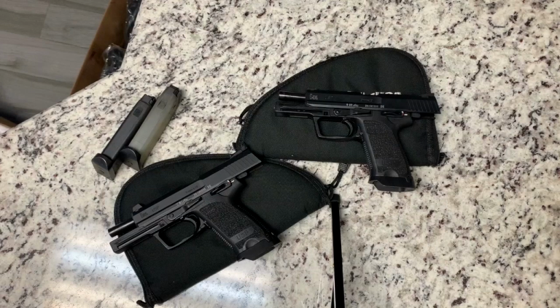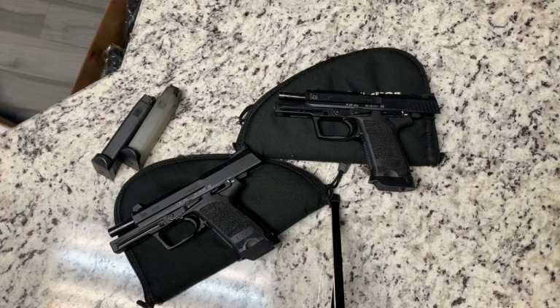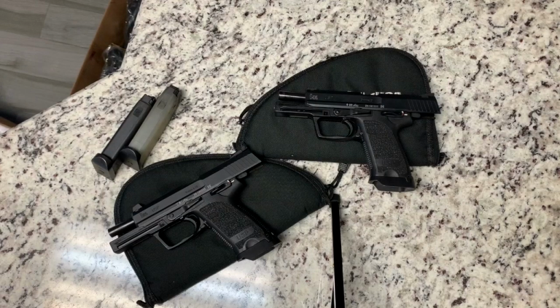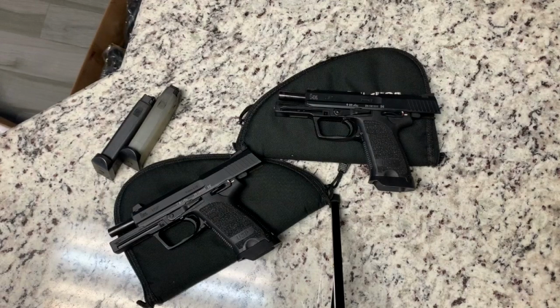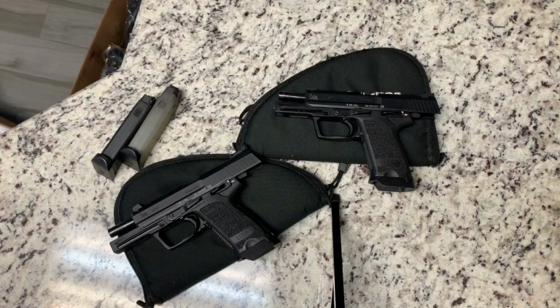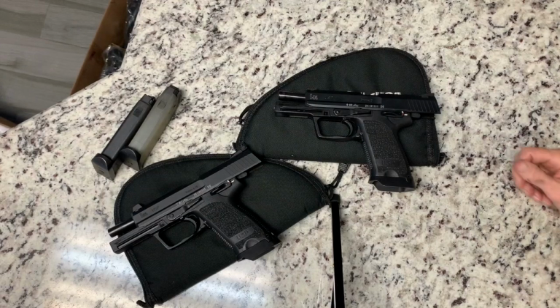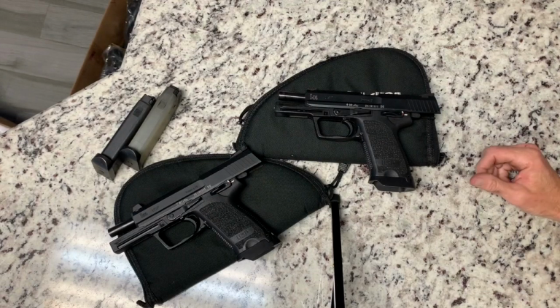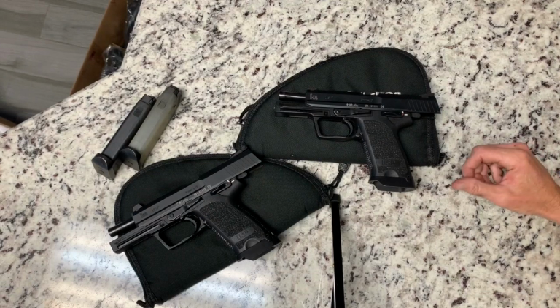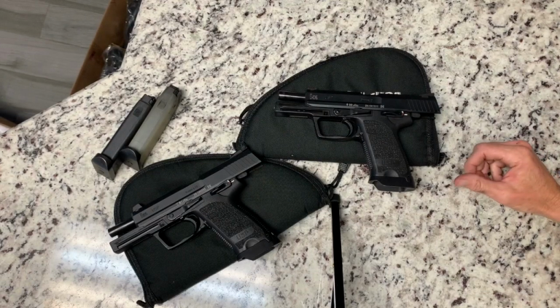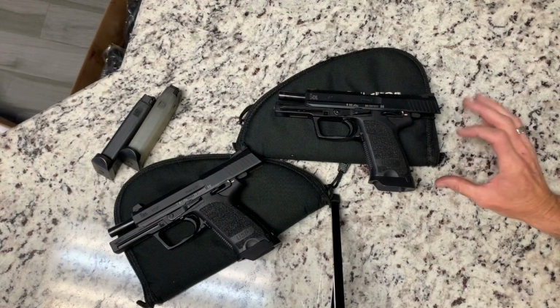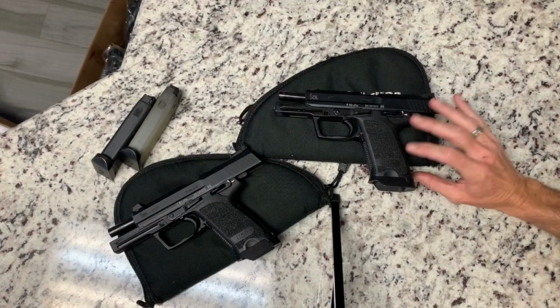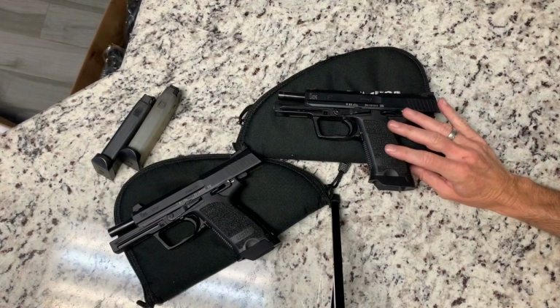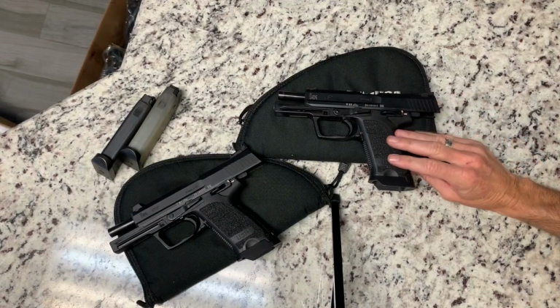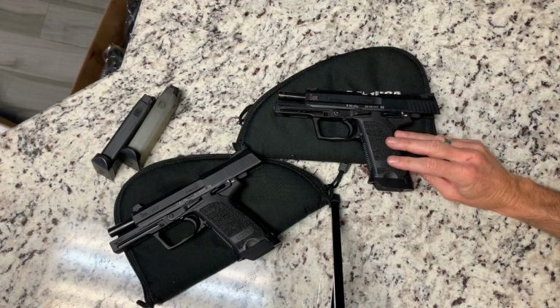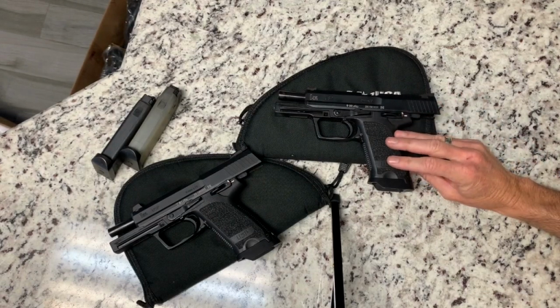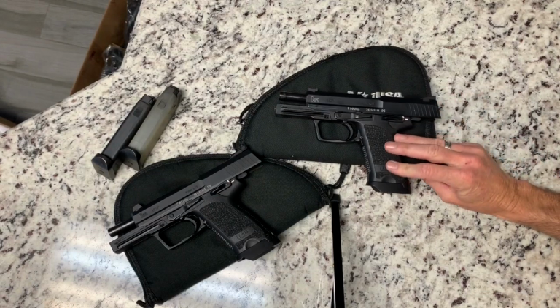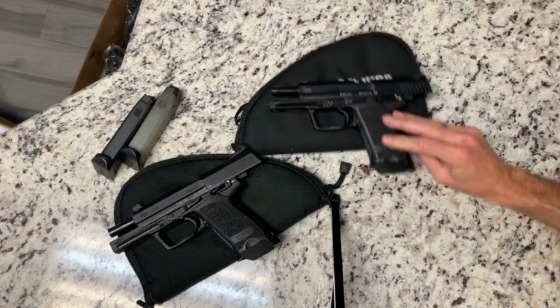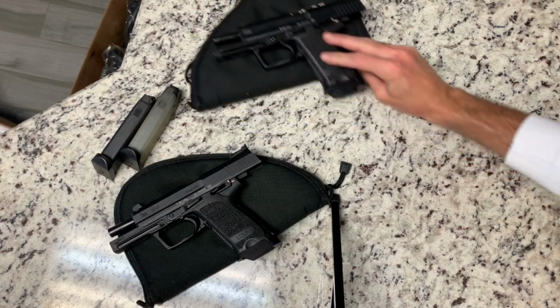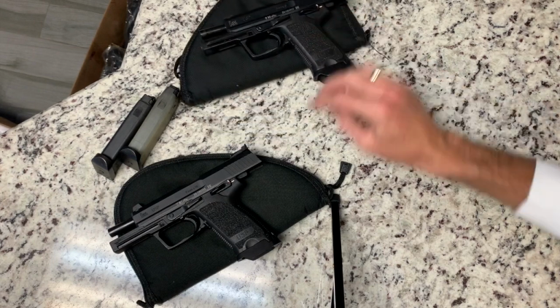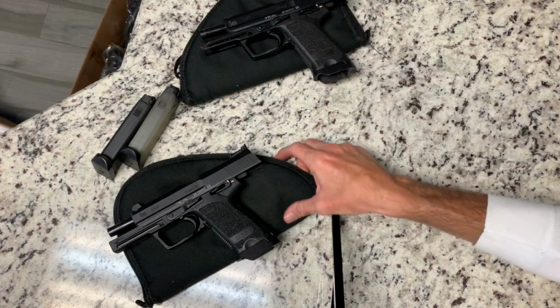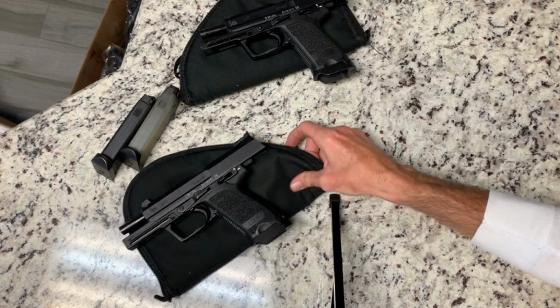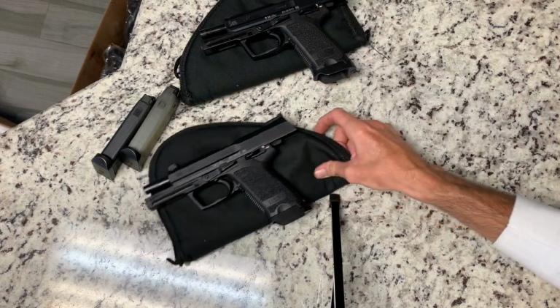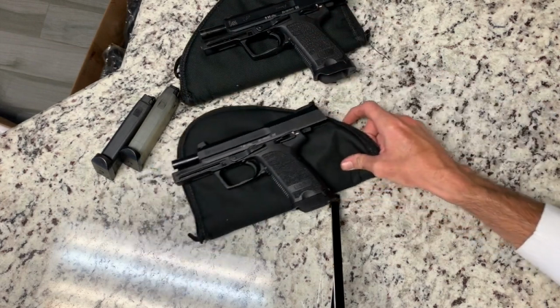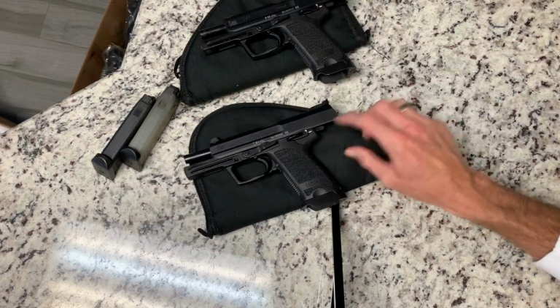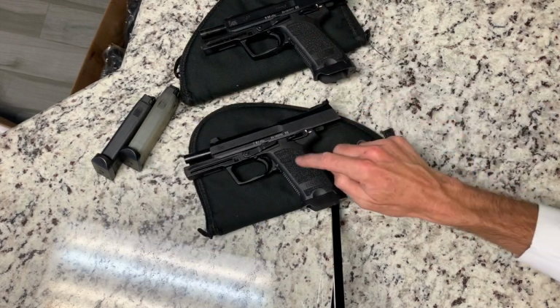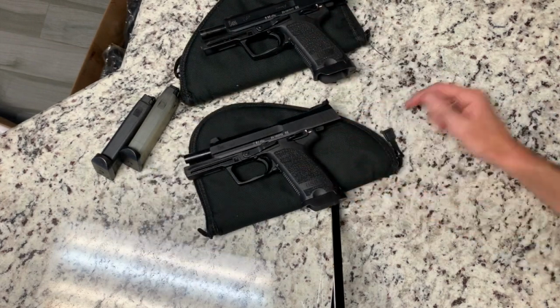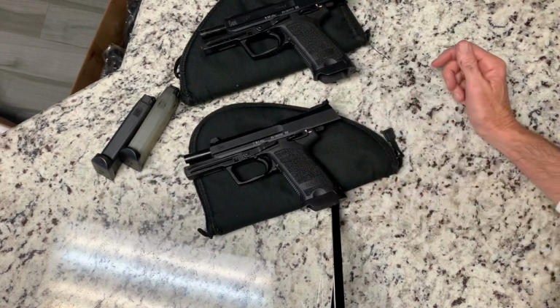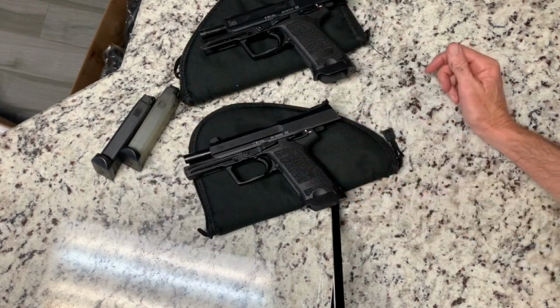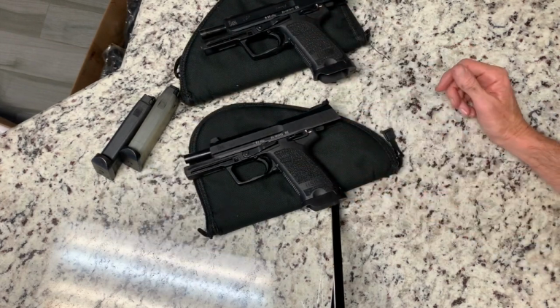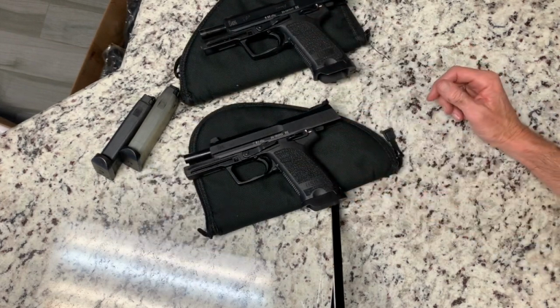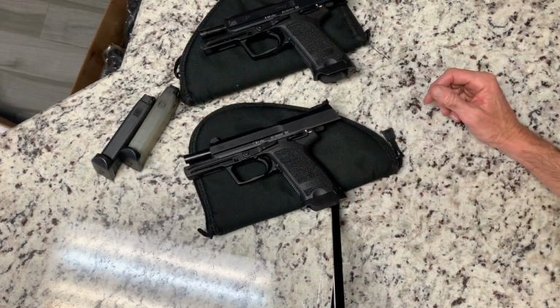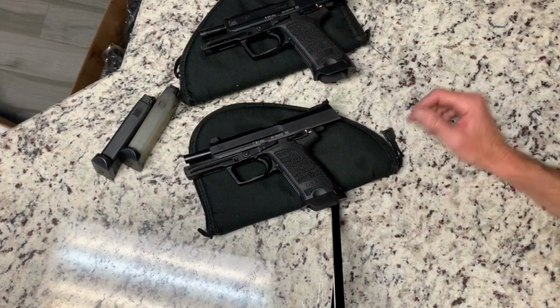I've had a couple people ask me about my USP Custom Sport, which is this gun, so I thought I'd do a quick video on it.